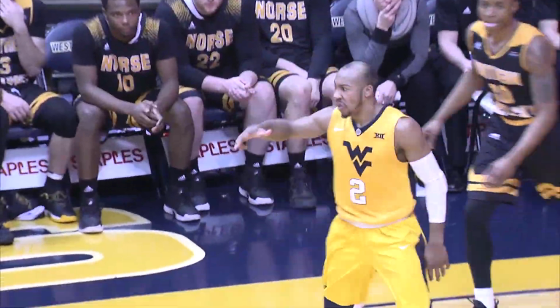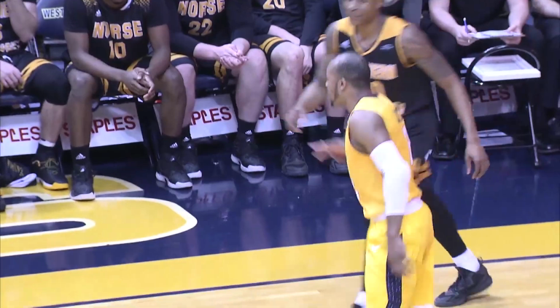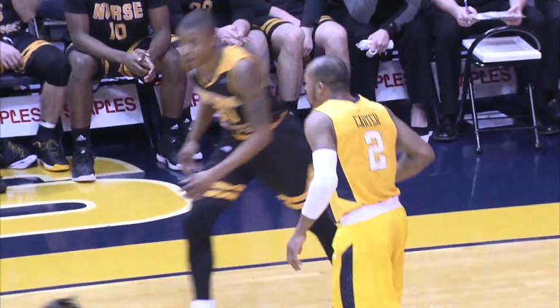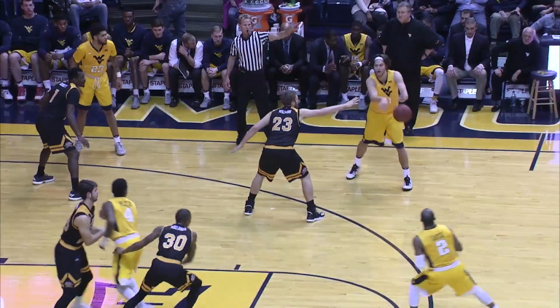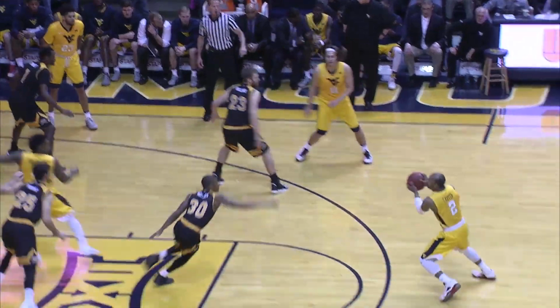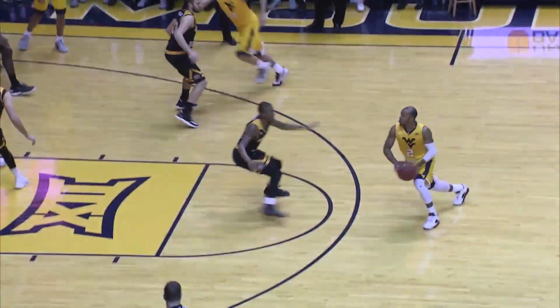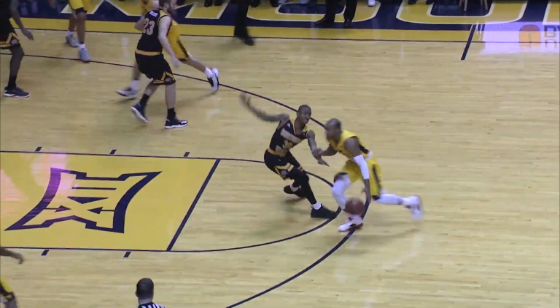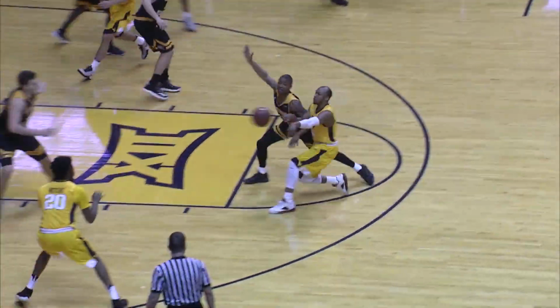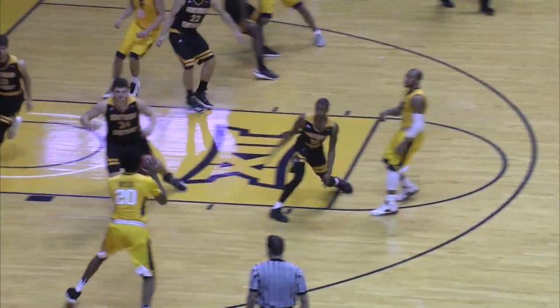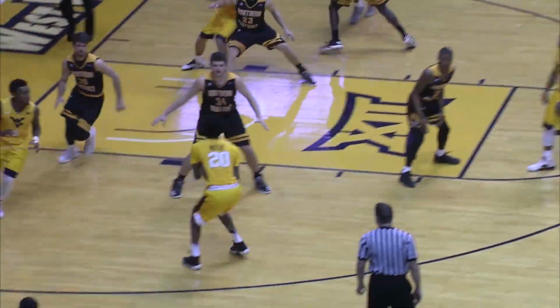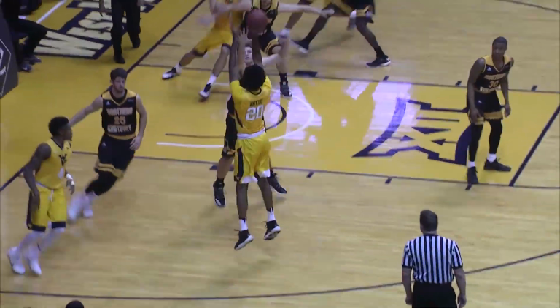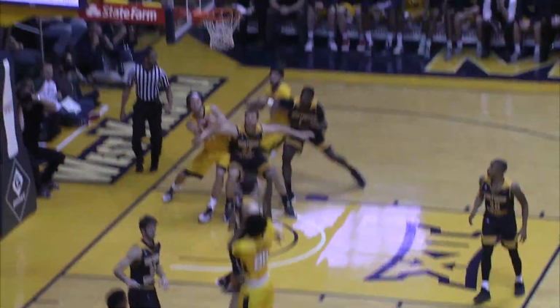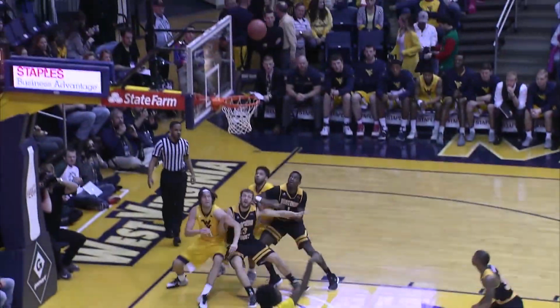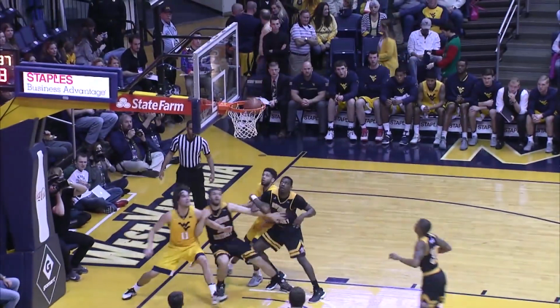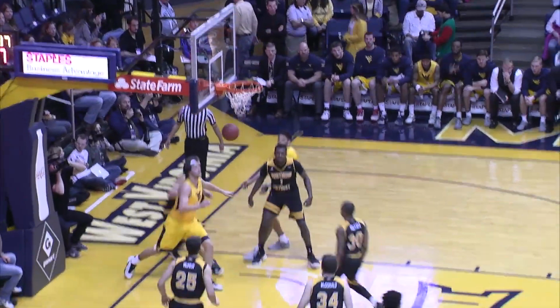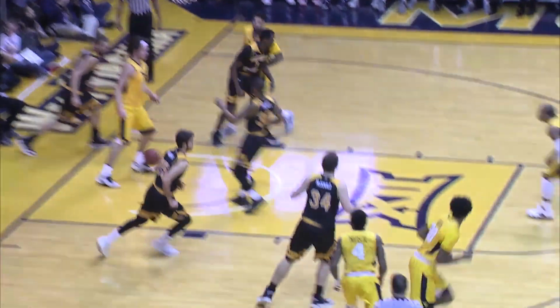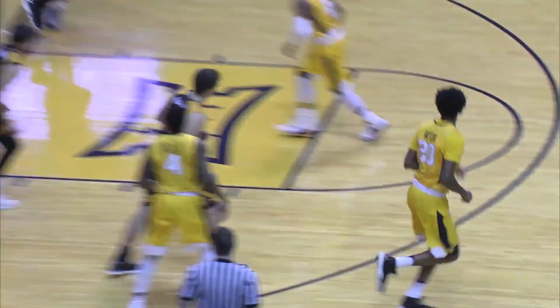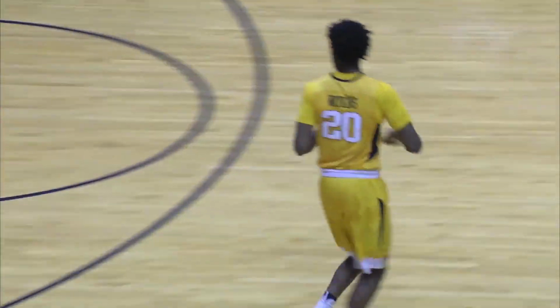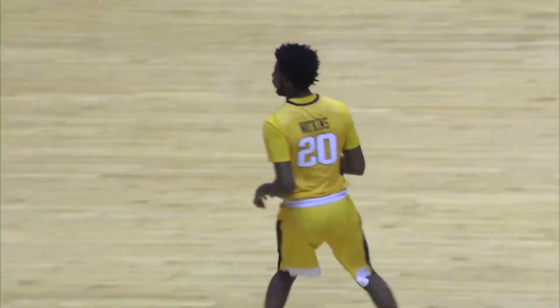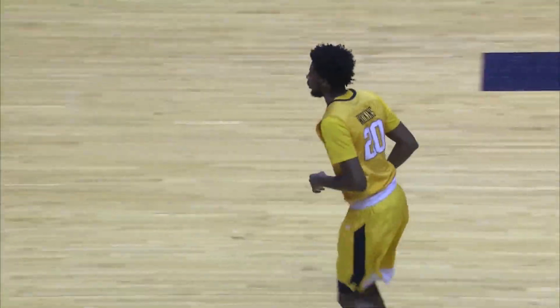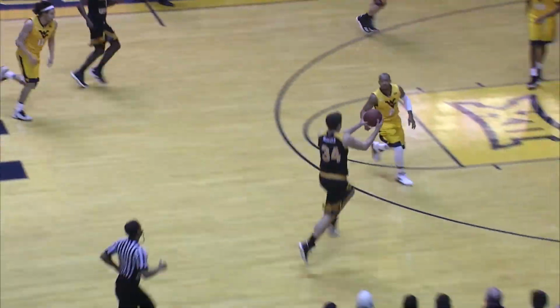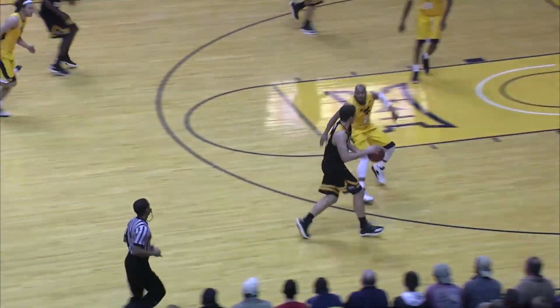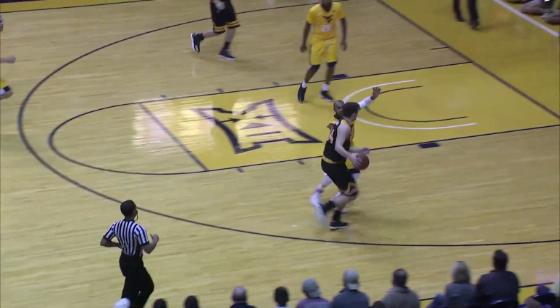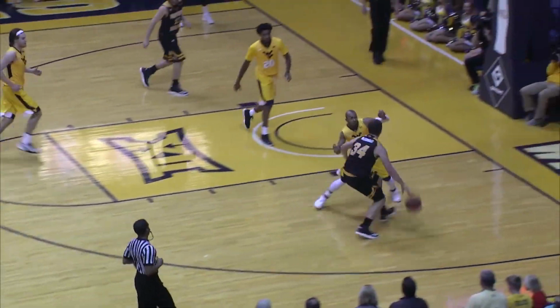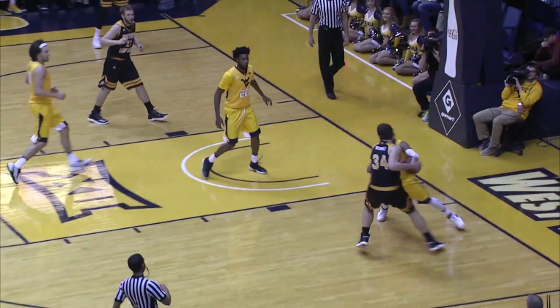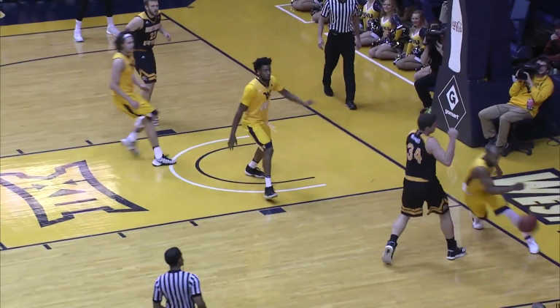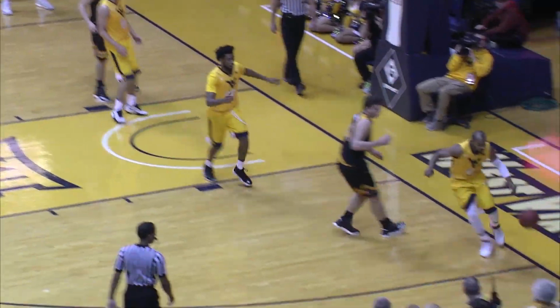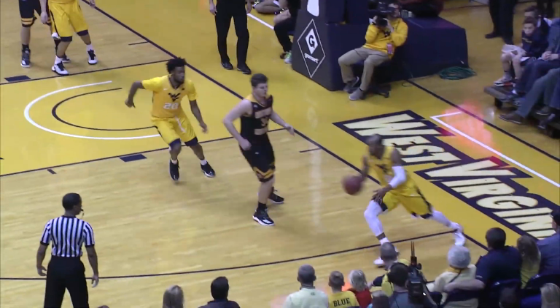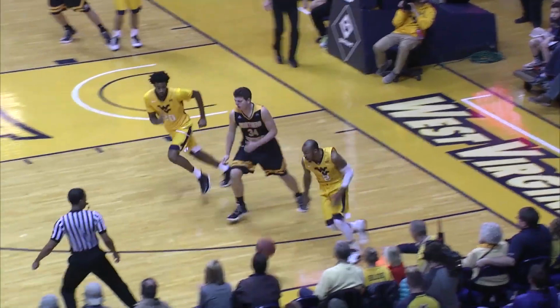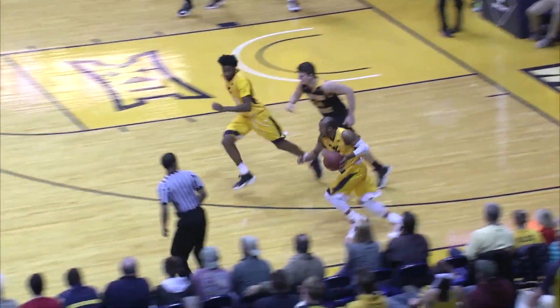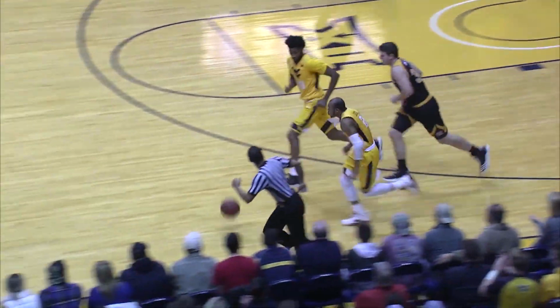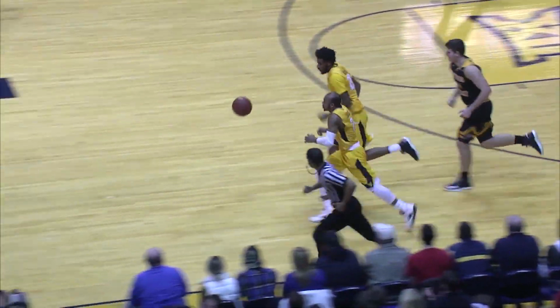Oh, that's a big play. Shot clock 10, ball goes to Carter. Left wing Watkins, gonna try a 17-footer — he hit it. Brandon Watkins. Tombs at front court, taken by McDonald. McDonald outside right, has his pocket picked by Carter.